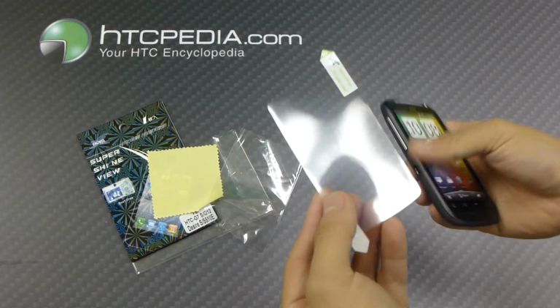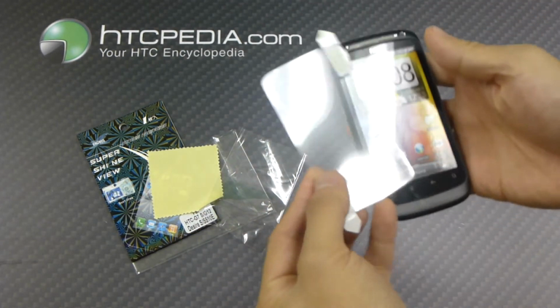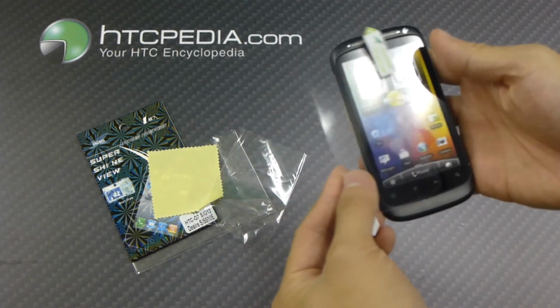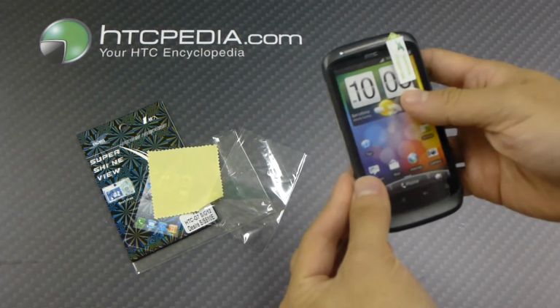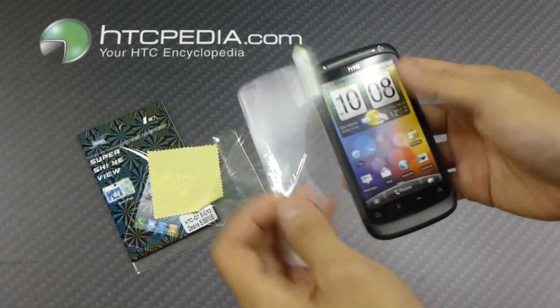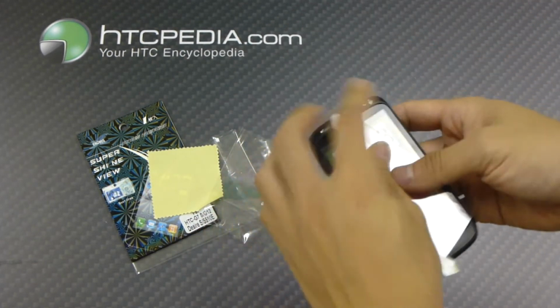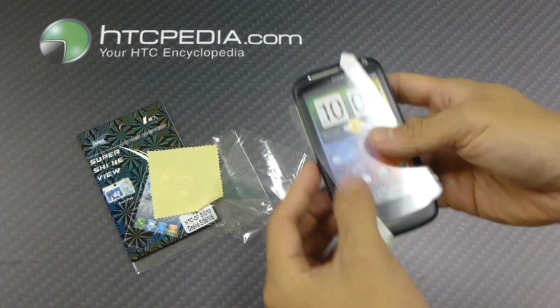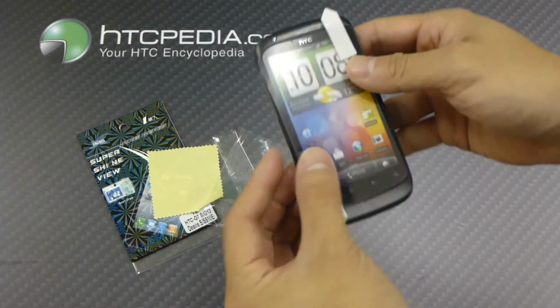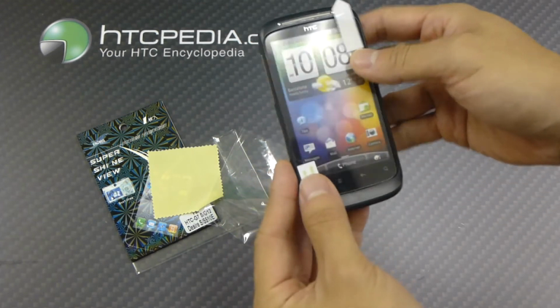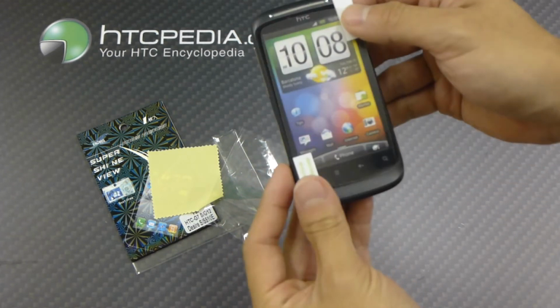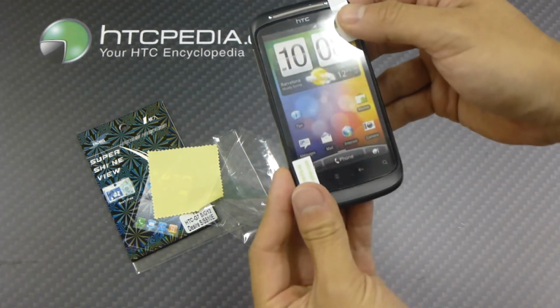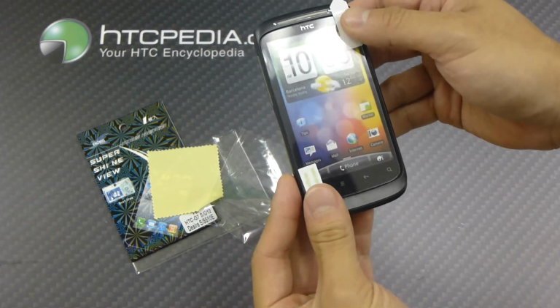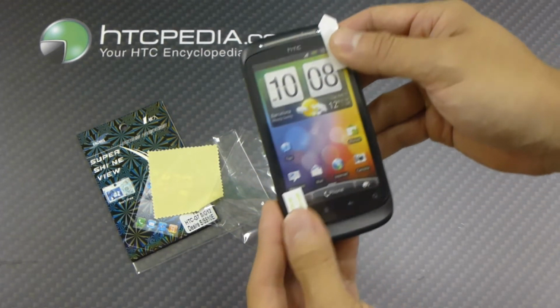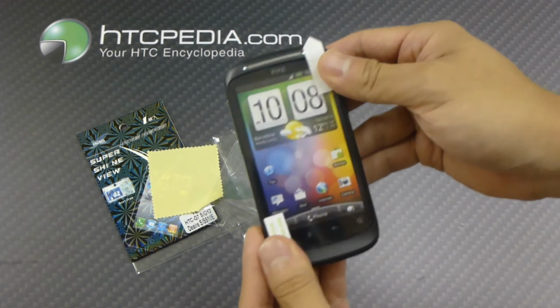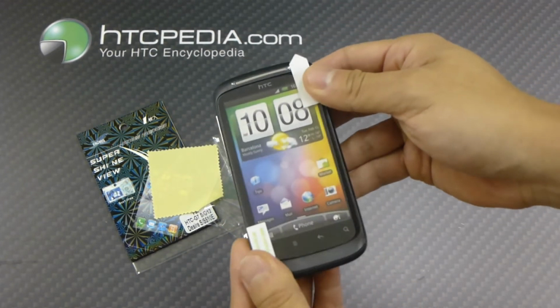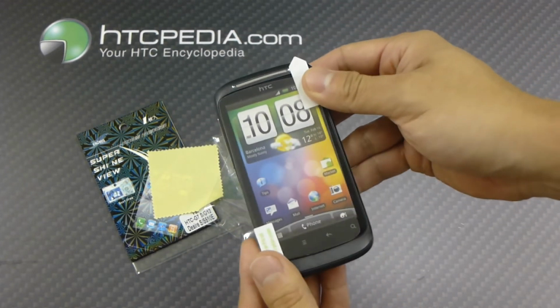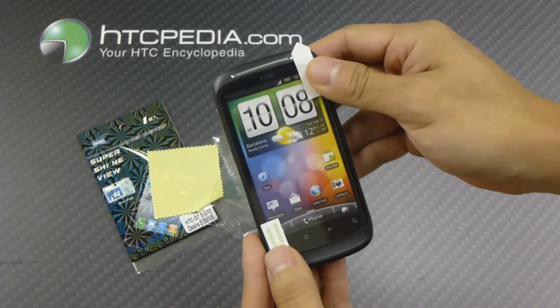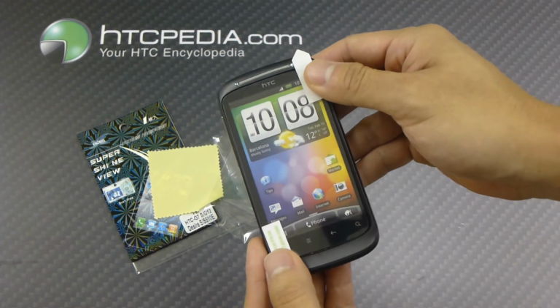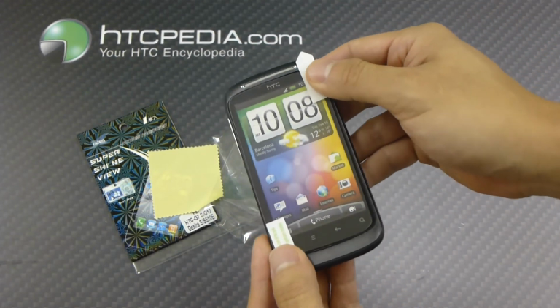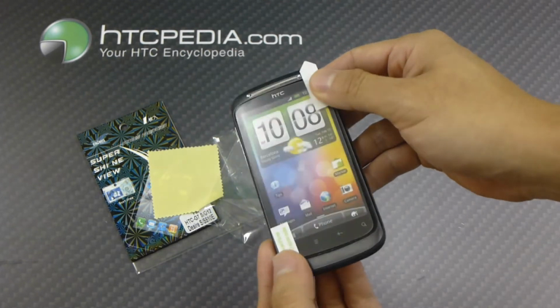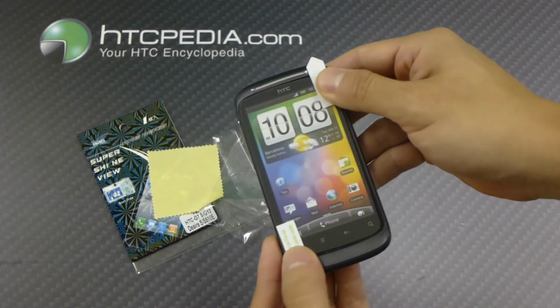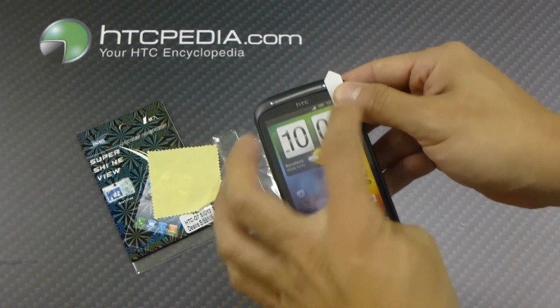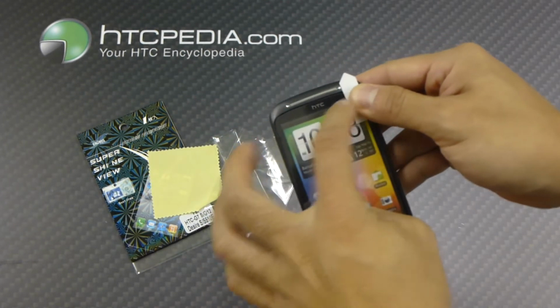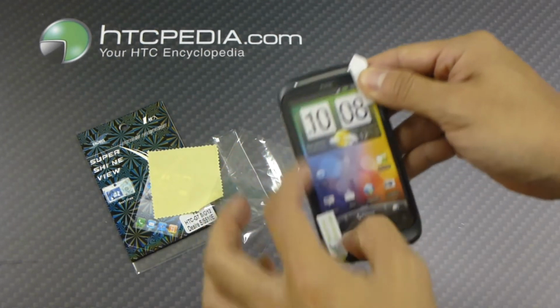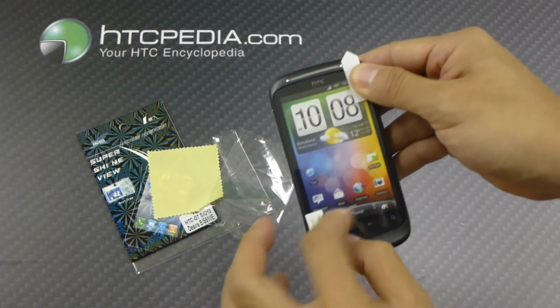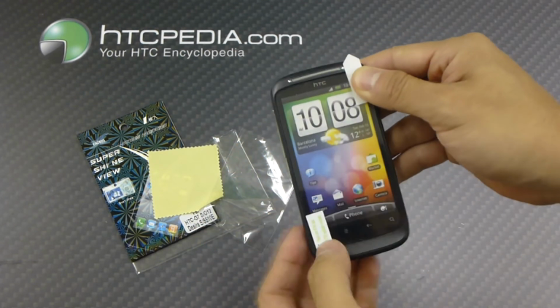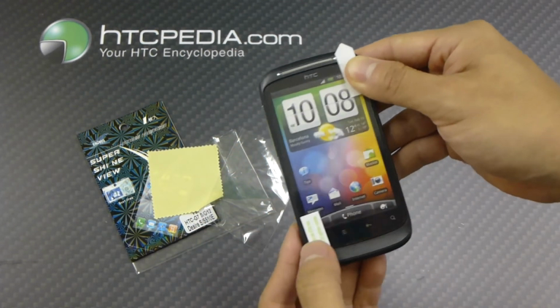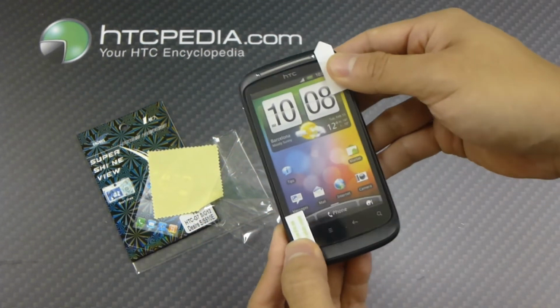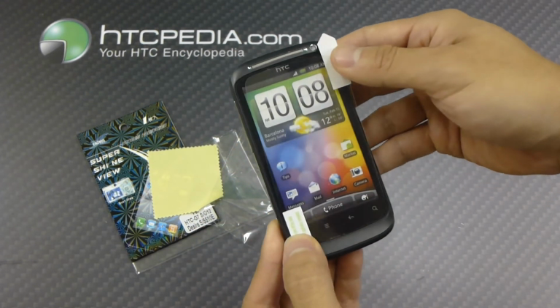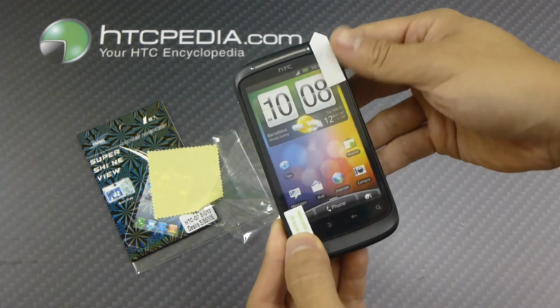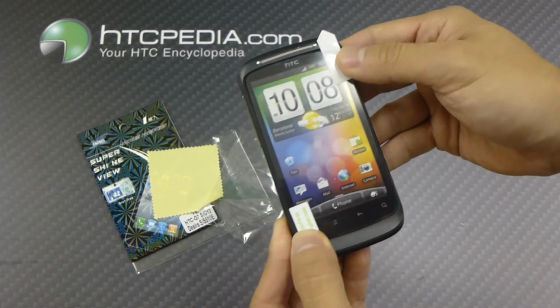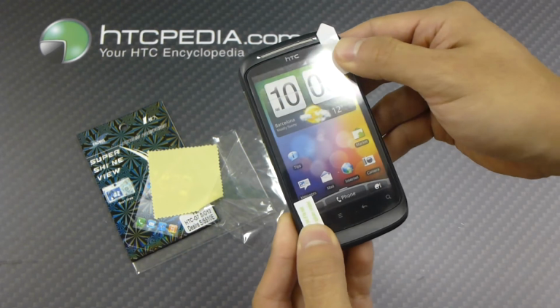I'm just going to show you guys that this does cover up the whole entire front glass, as you can see here. Most screen protectors only cover up the display area, but this actually covers up the front glass.